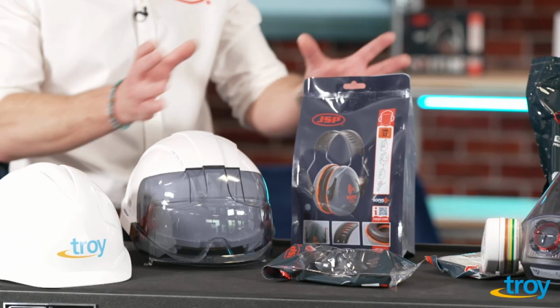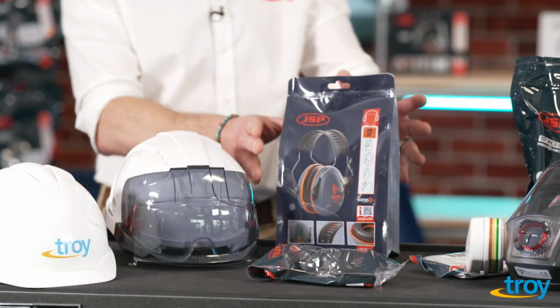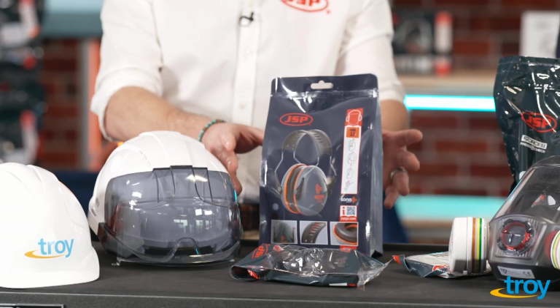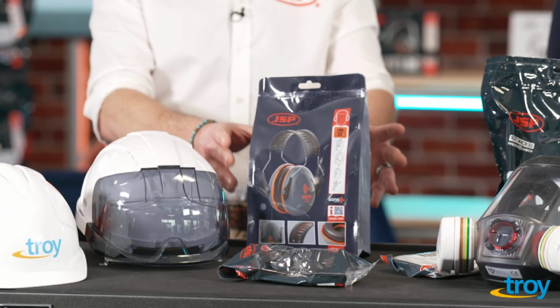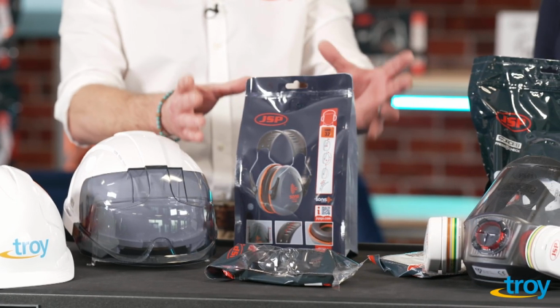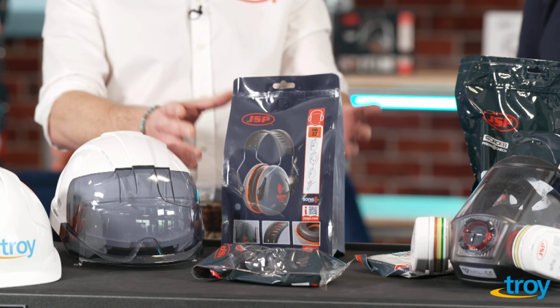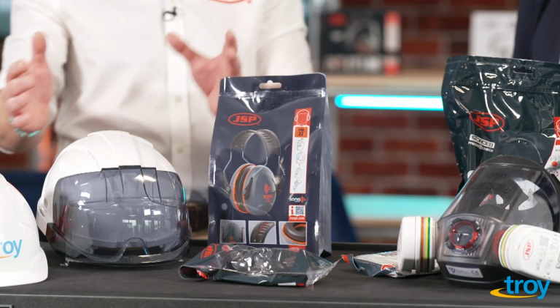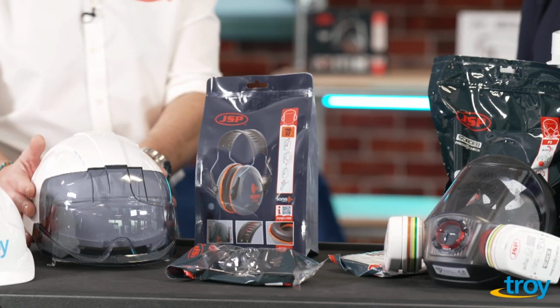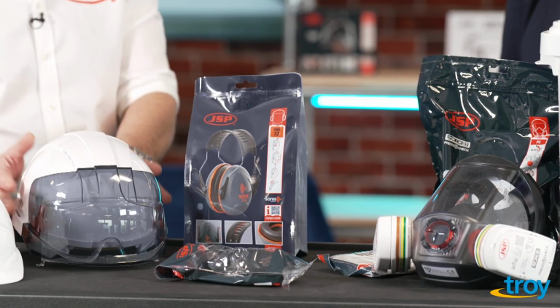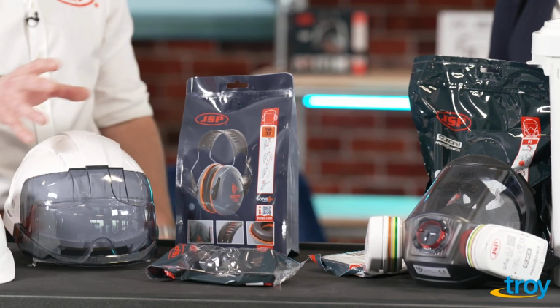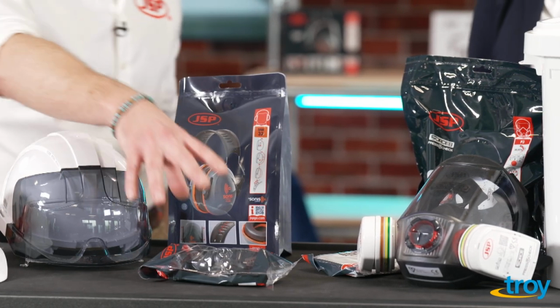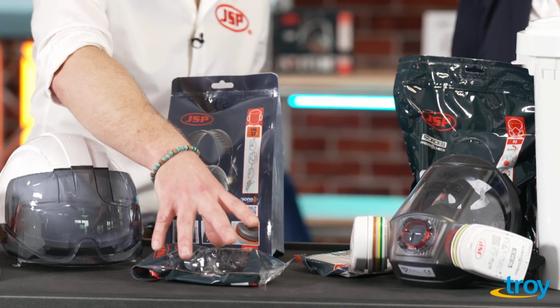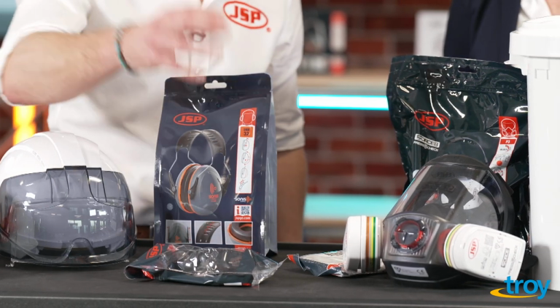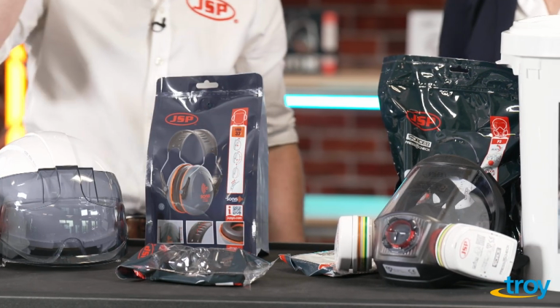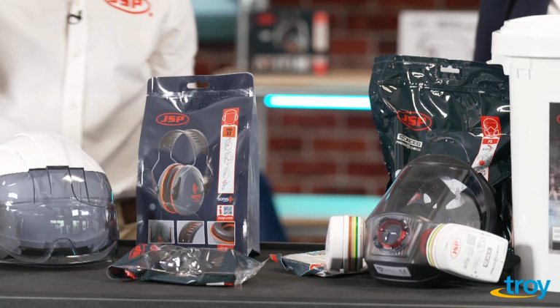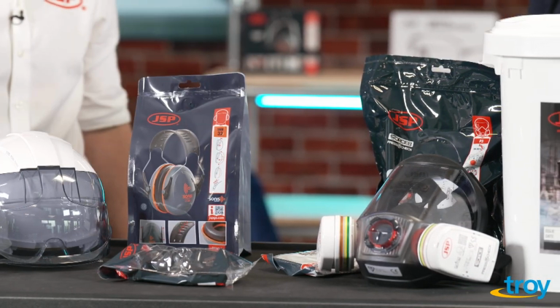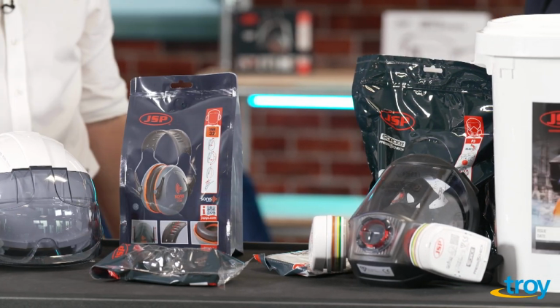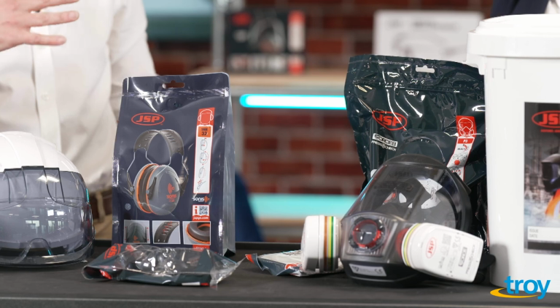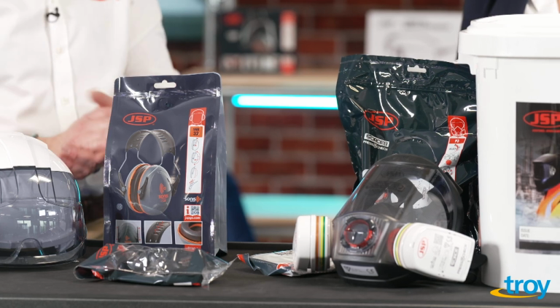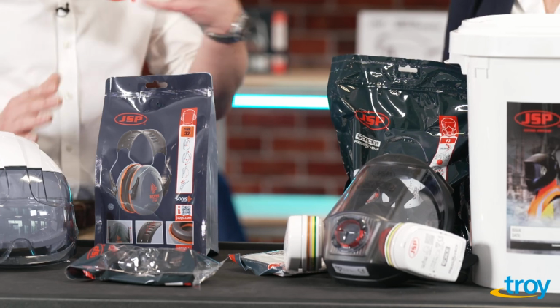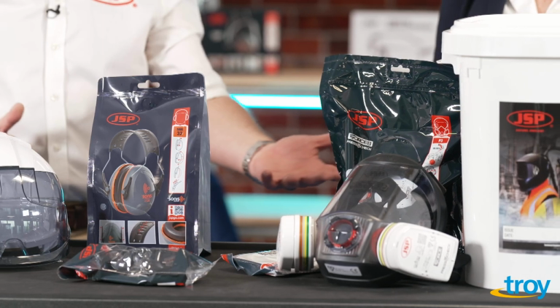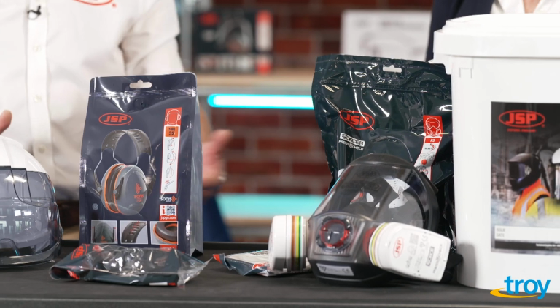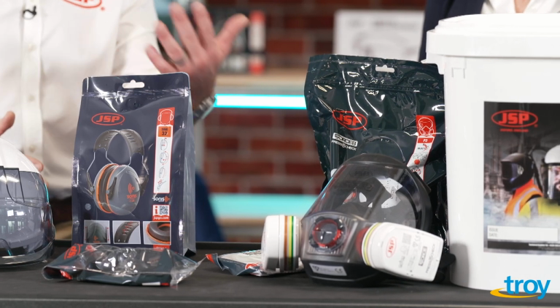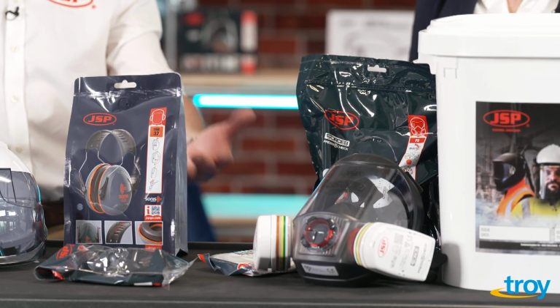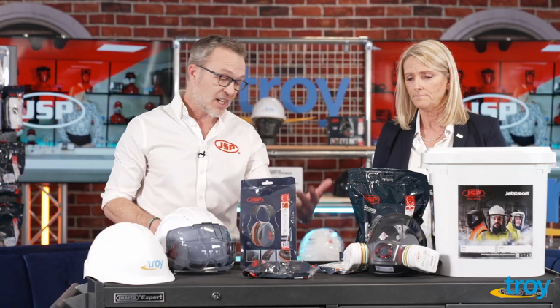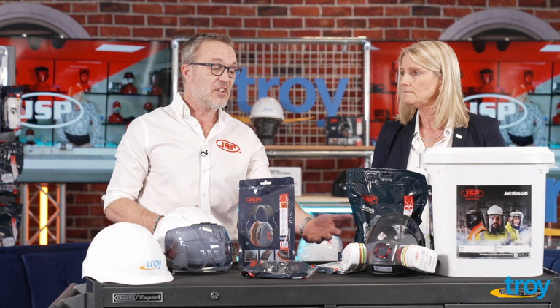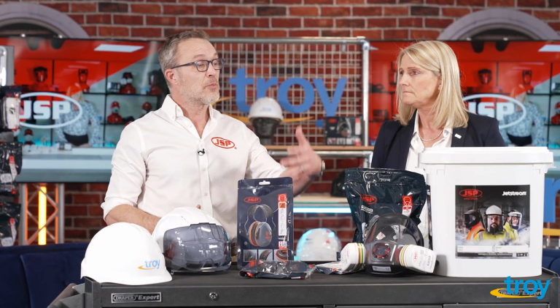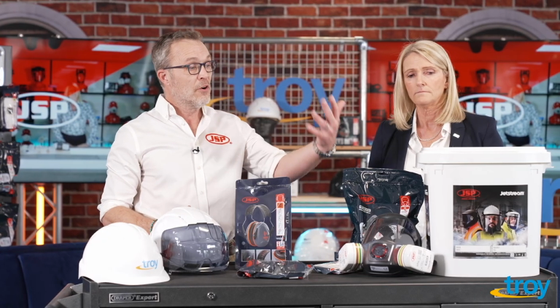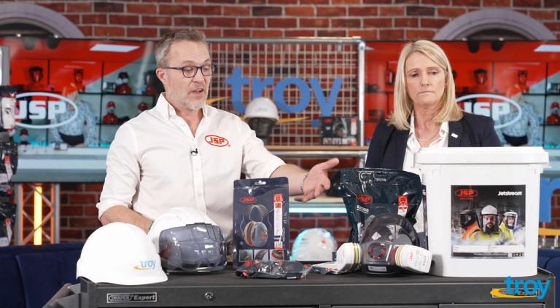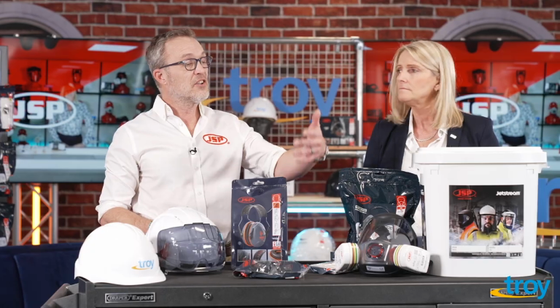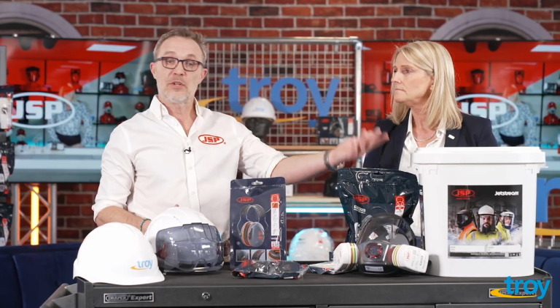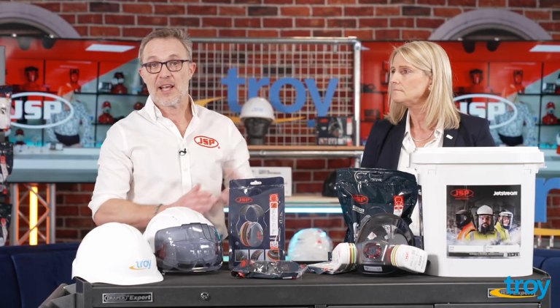Our hearing protection, whether it be overhead or helmet mounted. We have eye and face, whether that be safety spectacles, goggles, or face shields, and then respiratory — that can be disposable, semi-disposable, full face, or powered head.